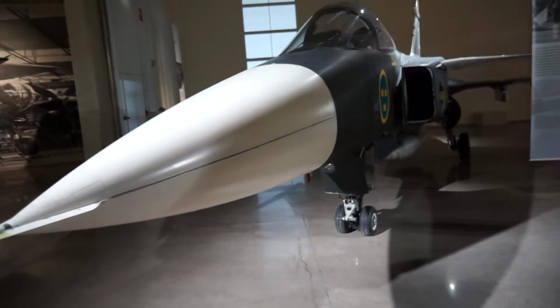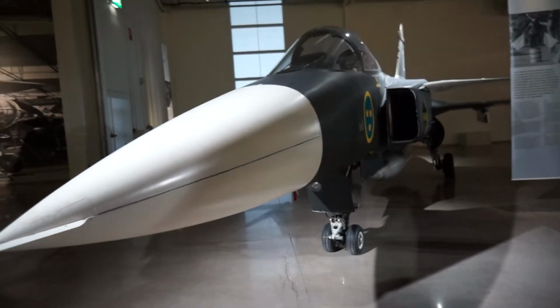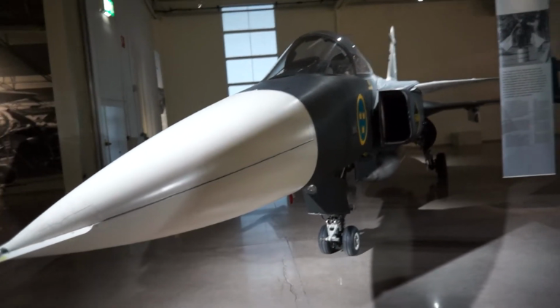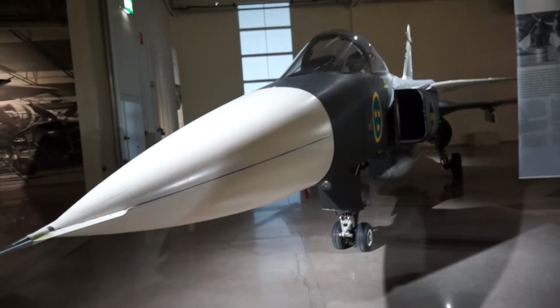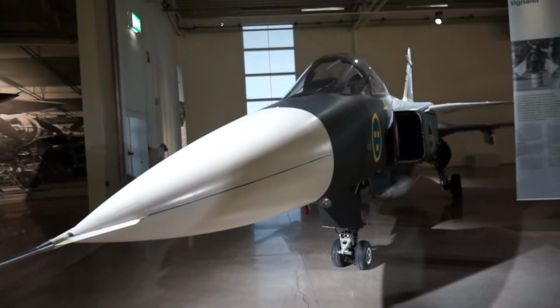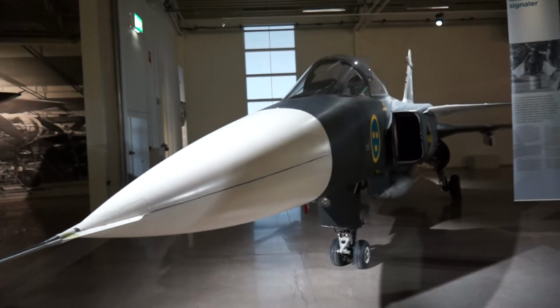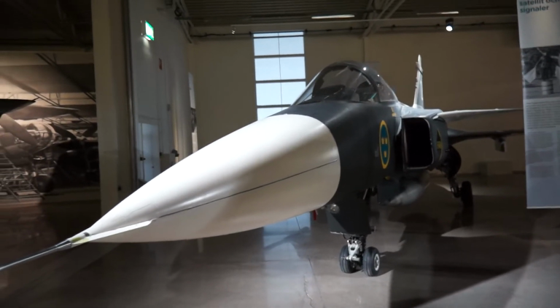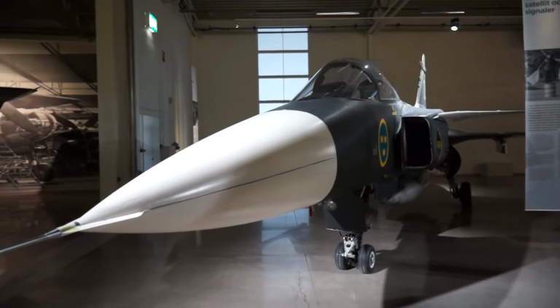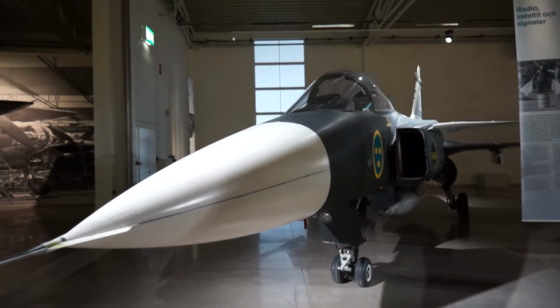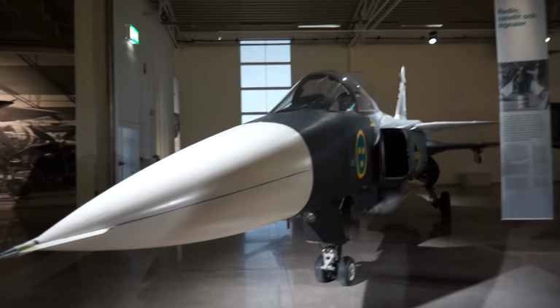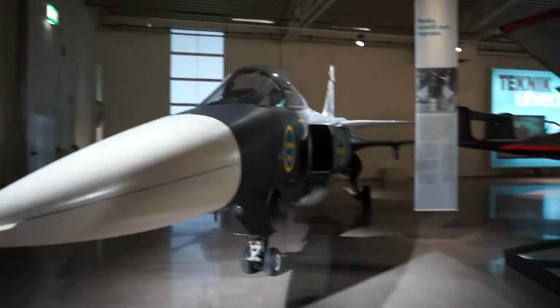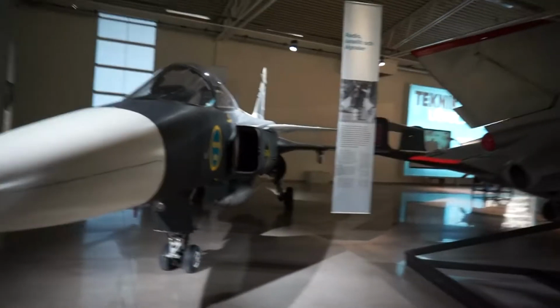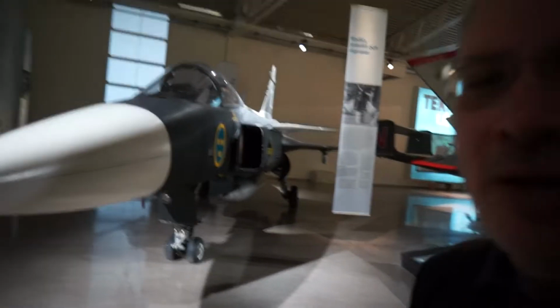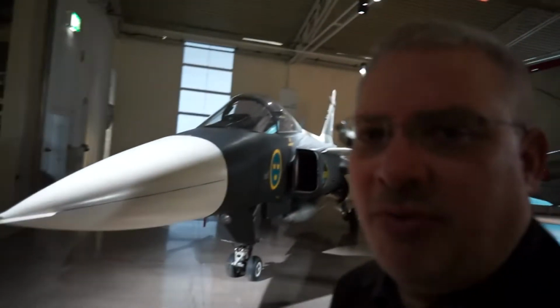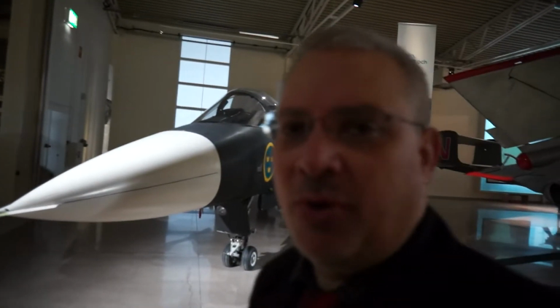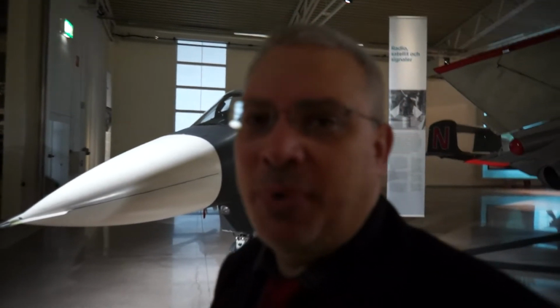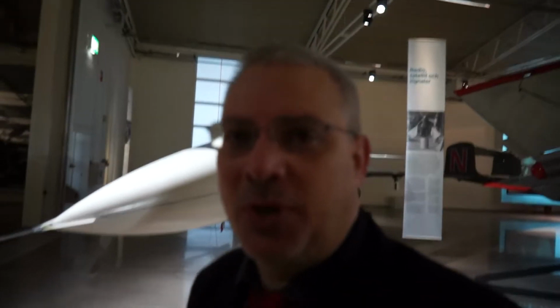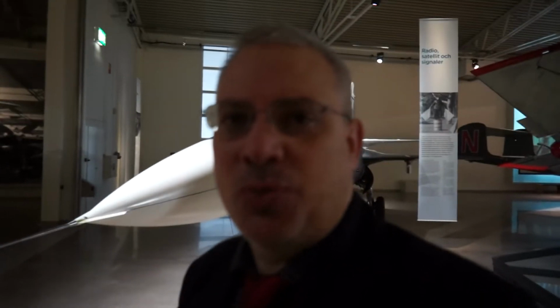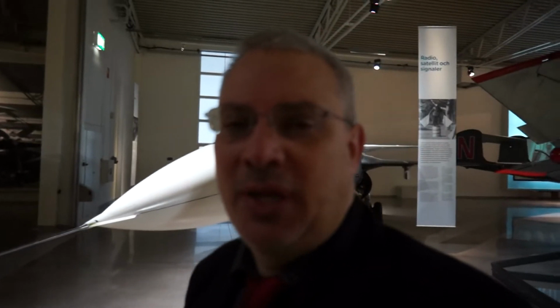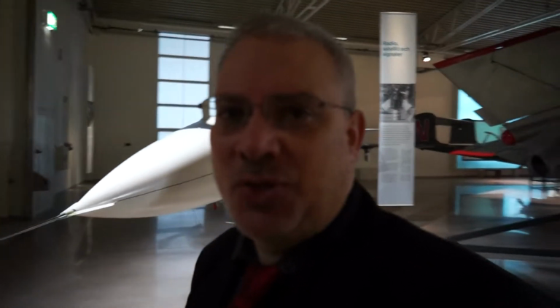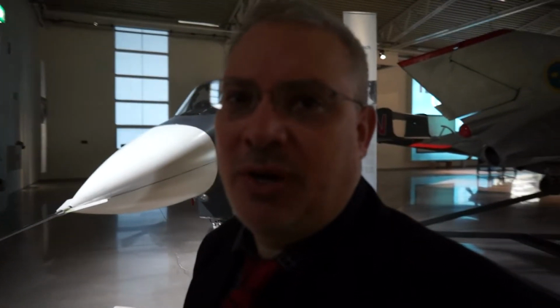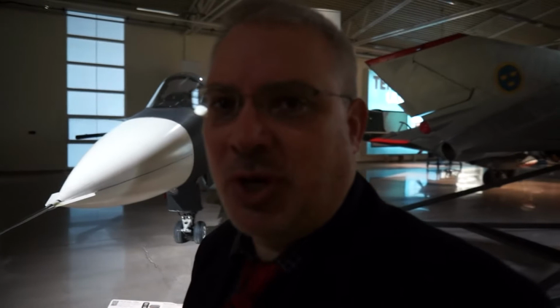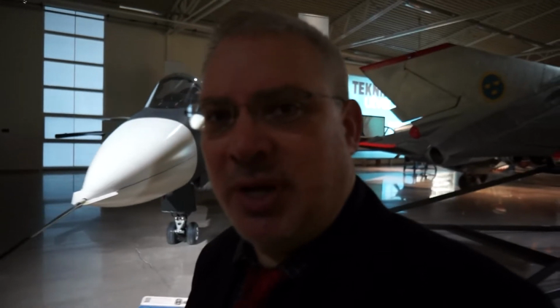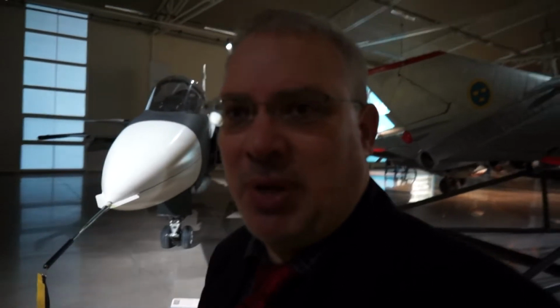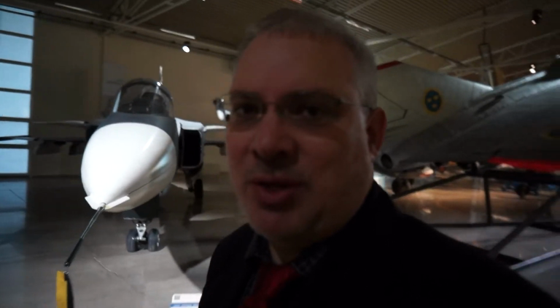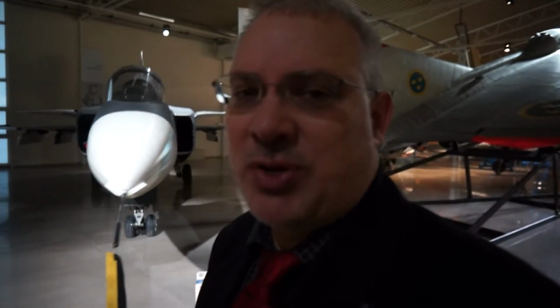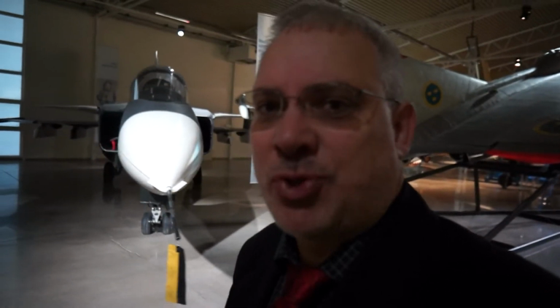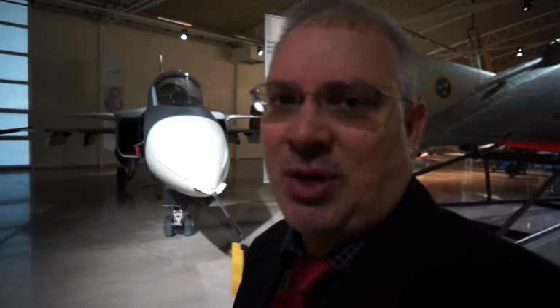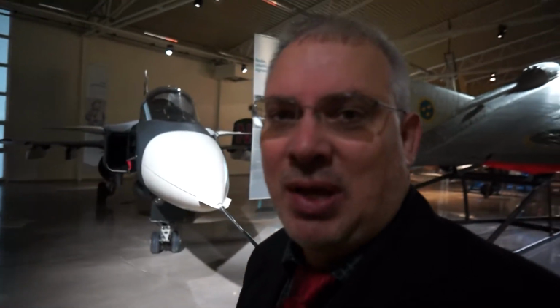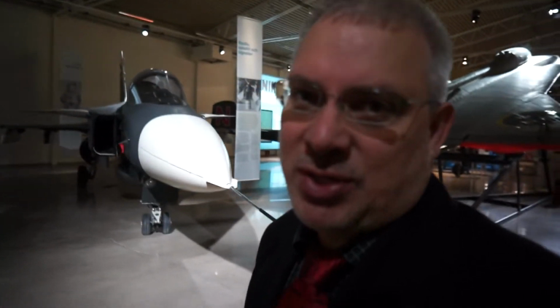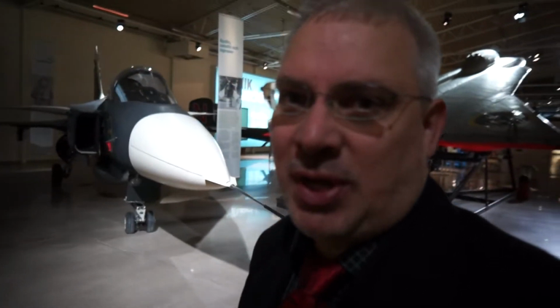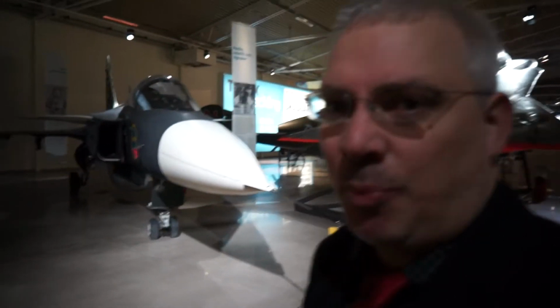Here's the most modern — should we say — the Saab 39 Griffin, or Gripen as we call it in Sweden. It's Jorgen here for Saabs United, being in the Swedish Air Force Museum just outside Linköping.